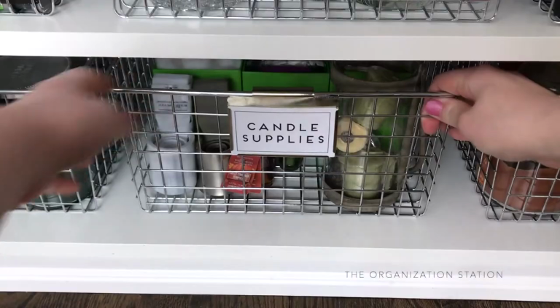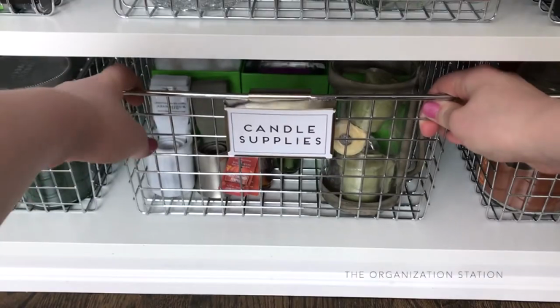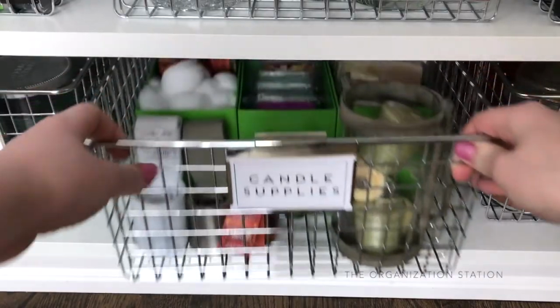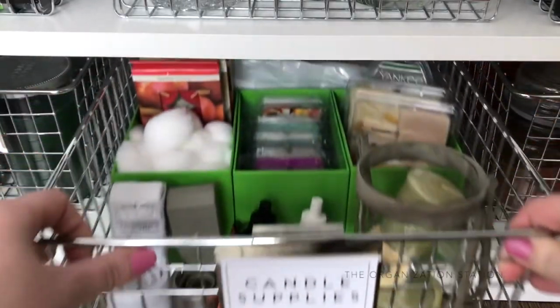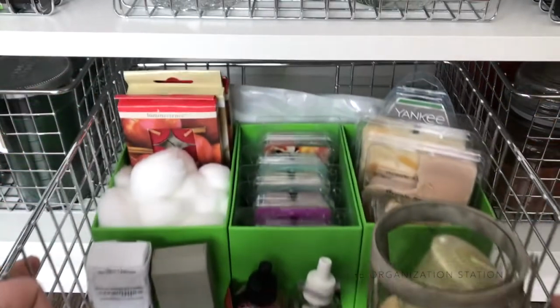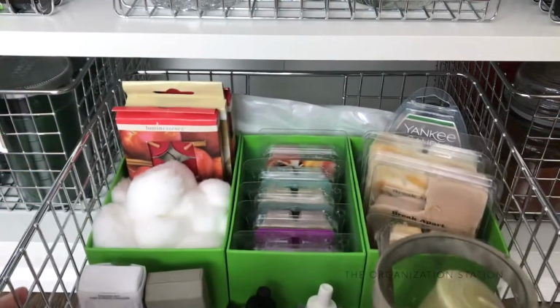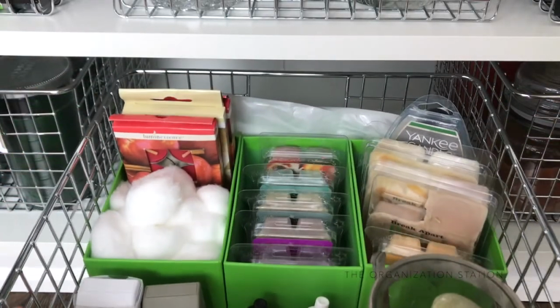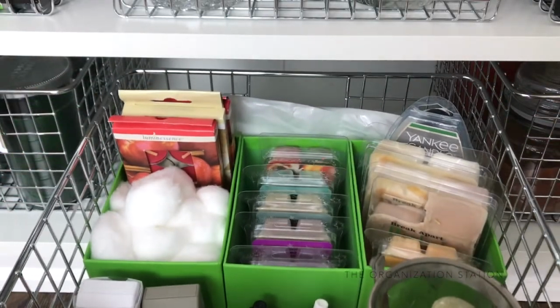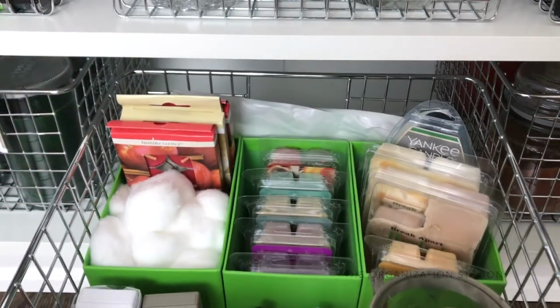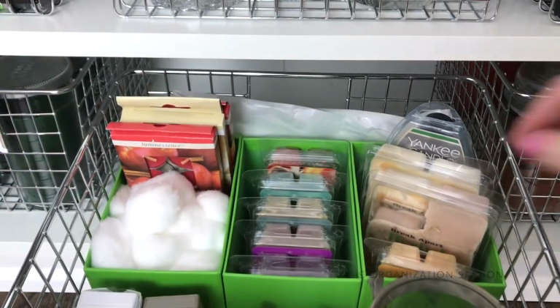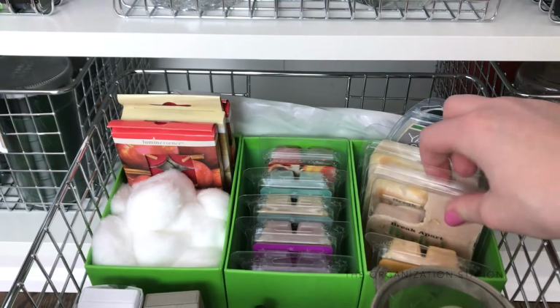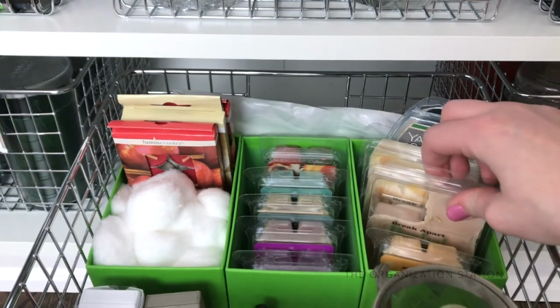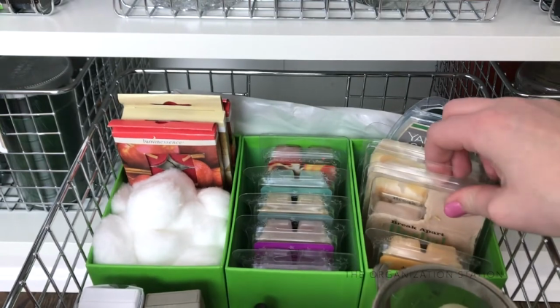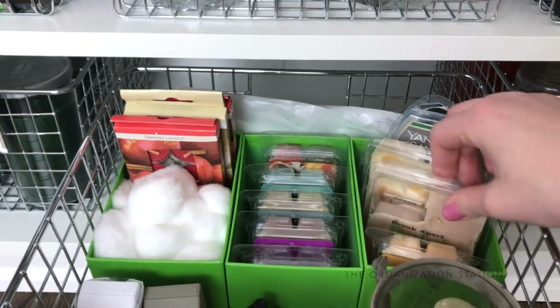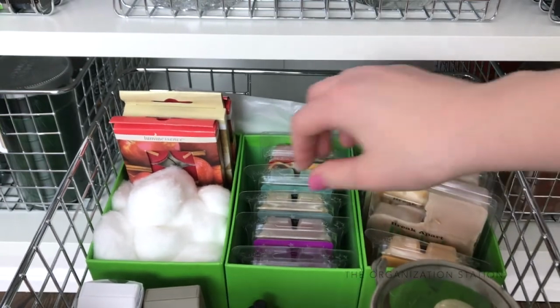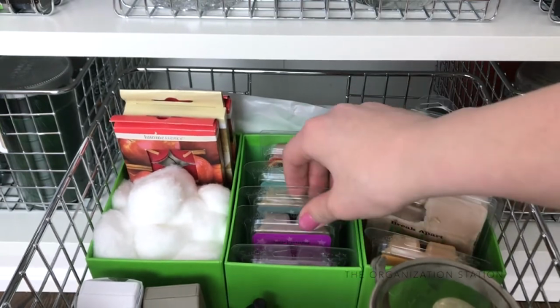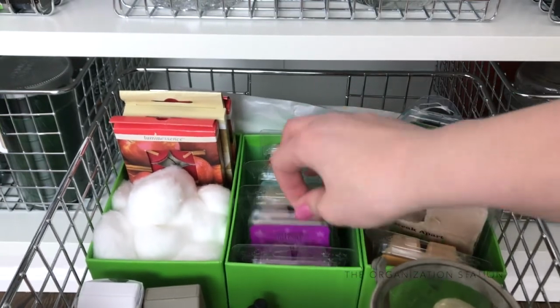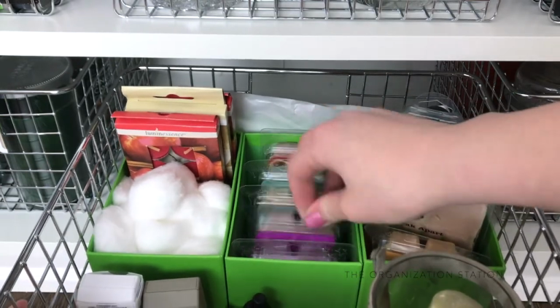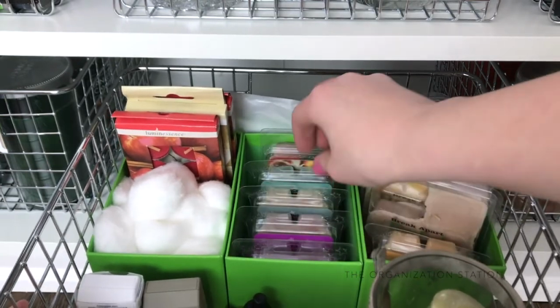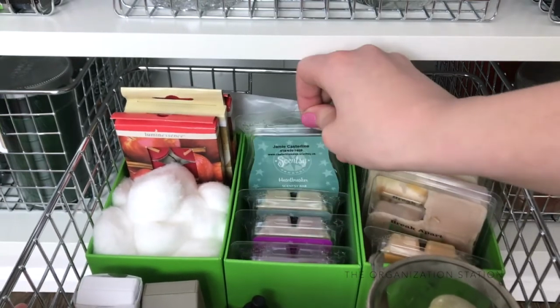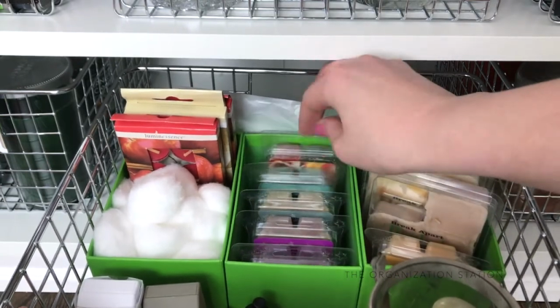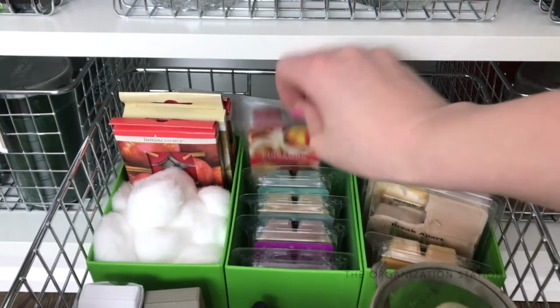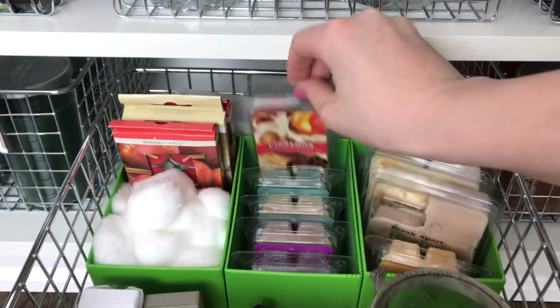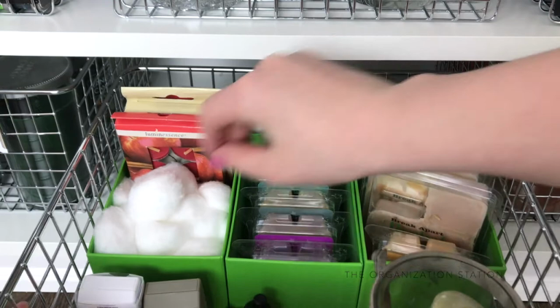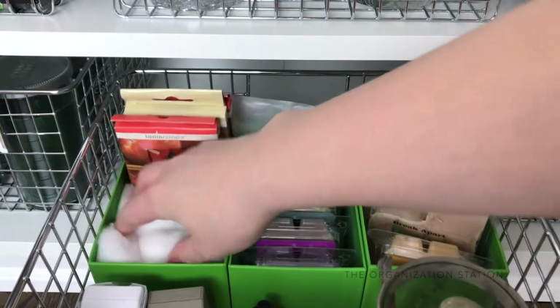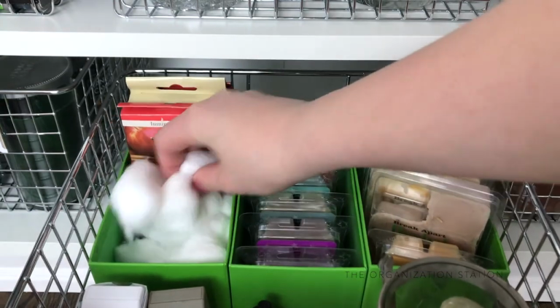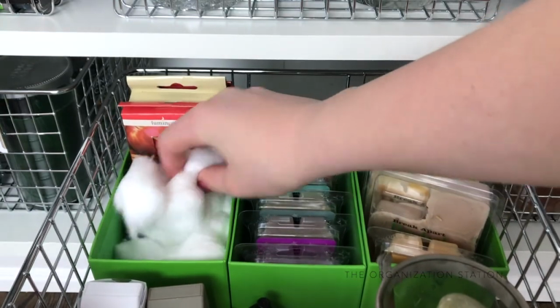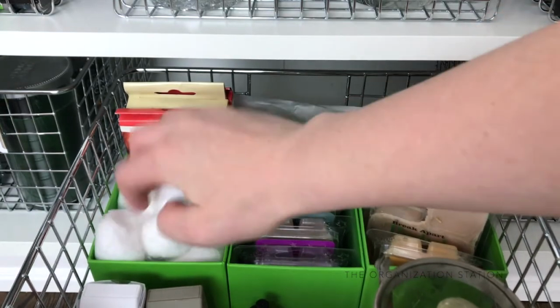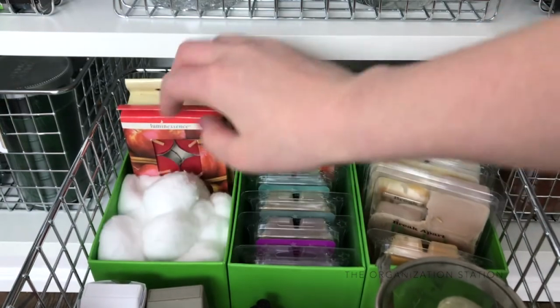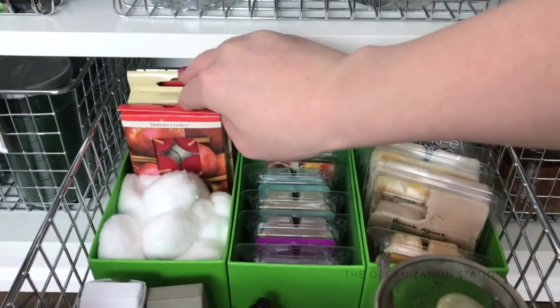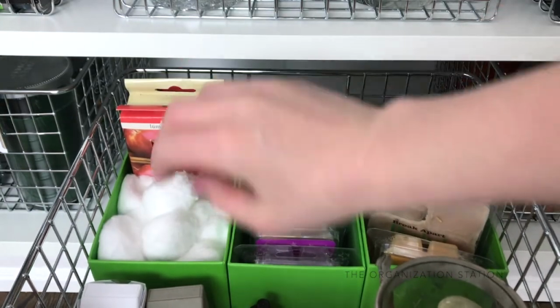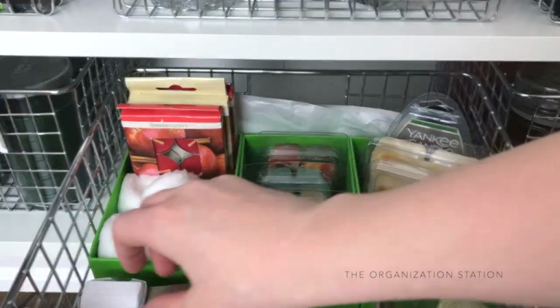The lower shelf is home to our candle collection and accessories. Our wallflowers and refills, along with wax melts, are kept in the middle basket. I keep cotton balls in here as well, as I use them to clean out the wax melts.